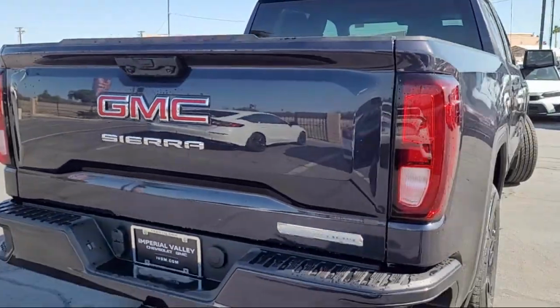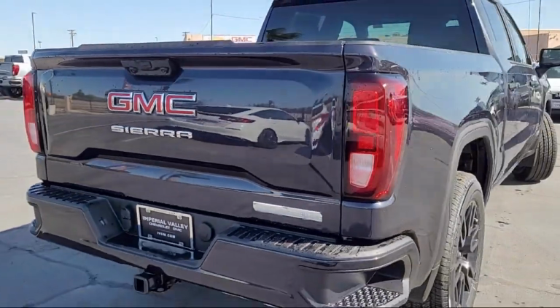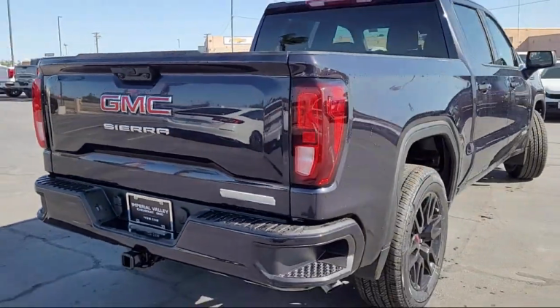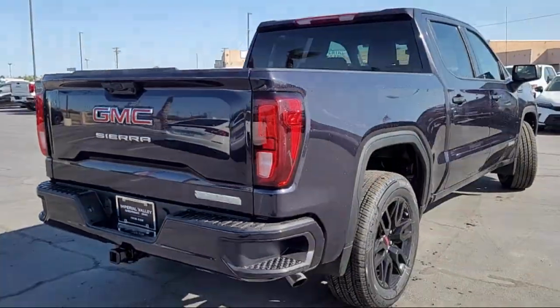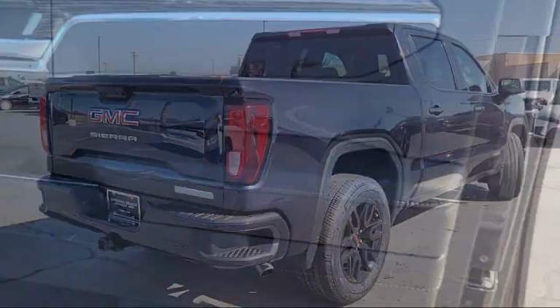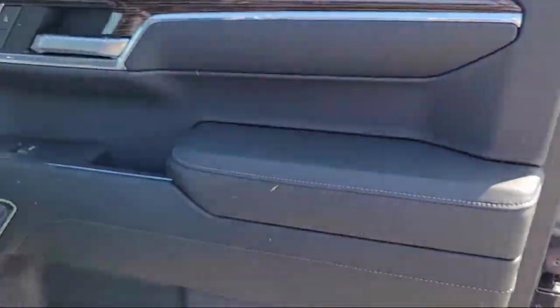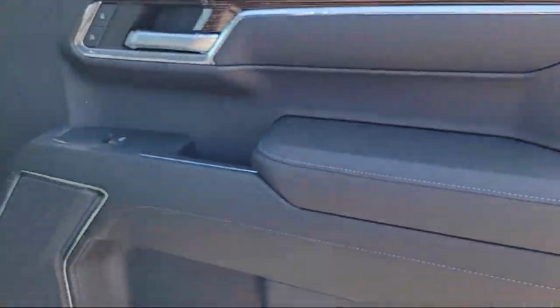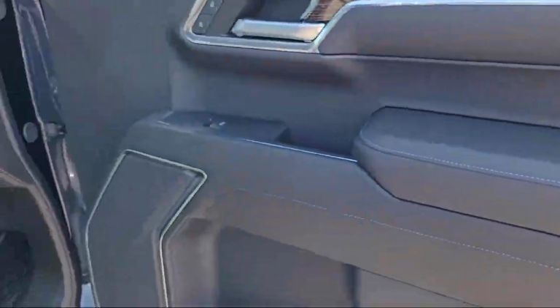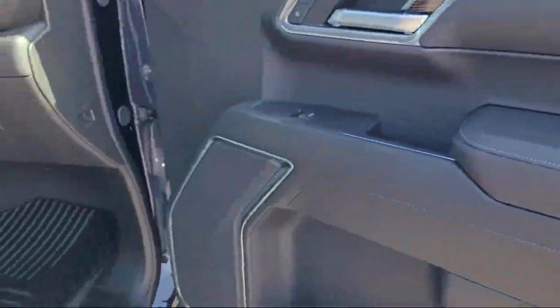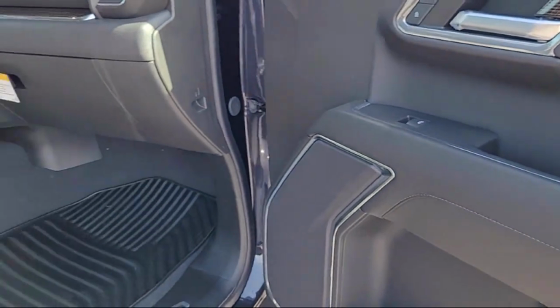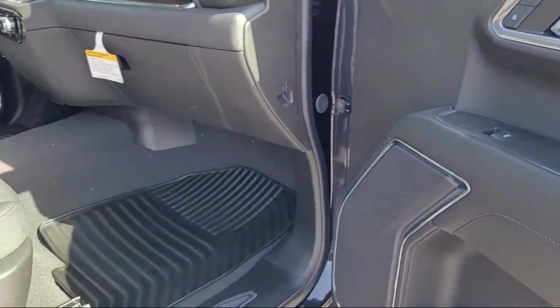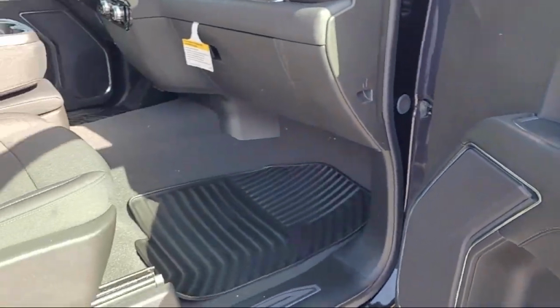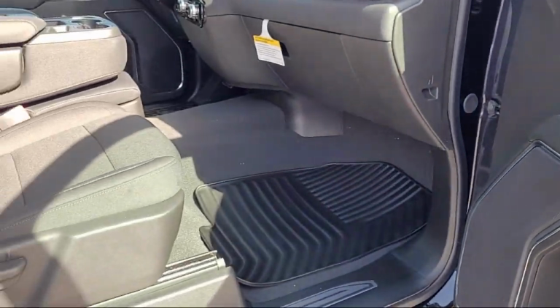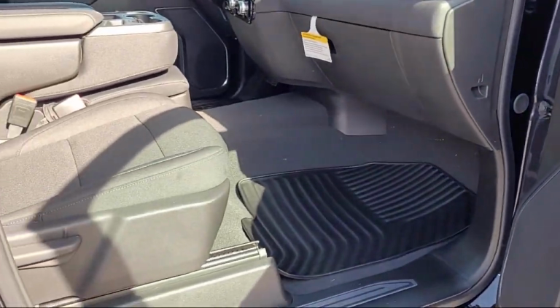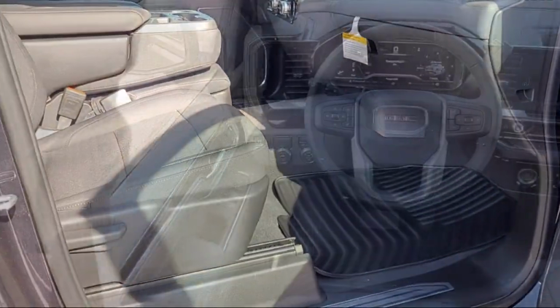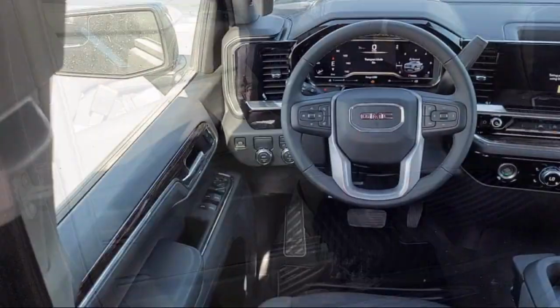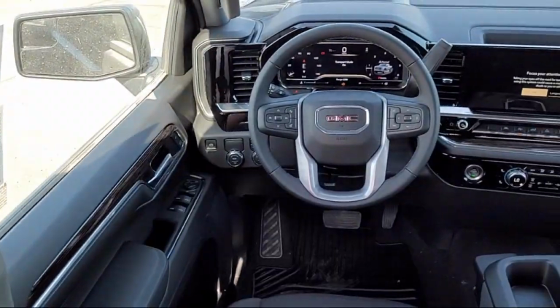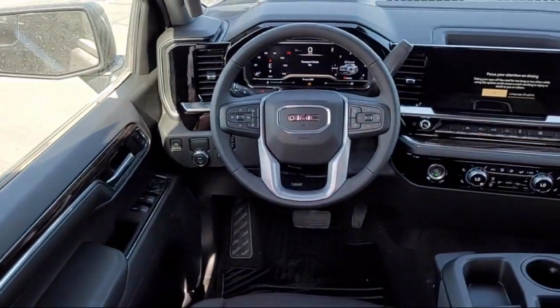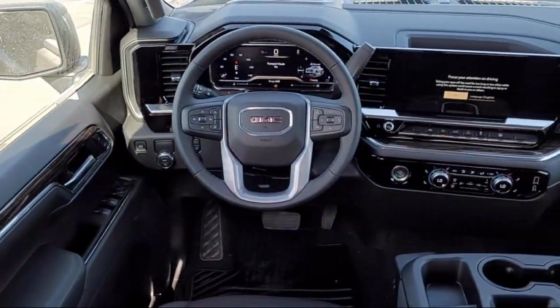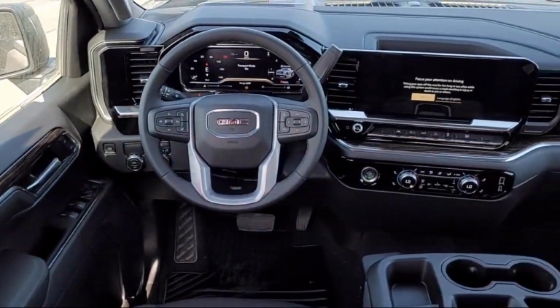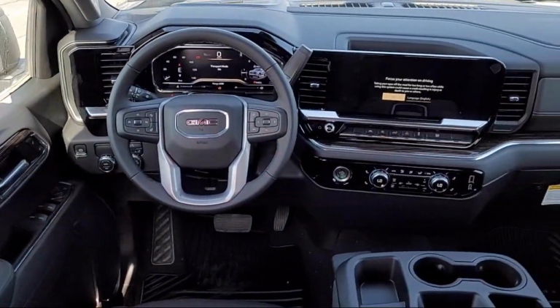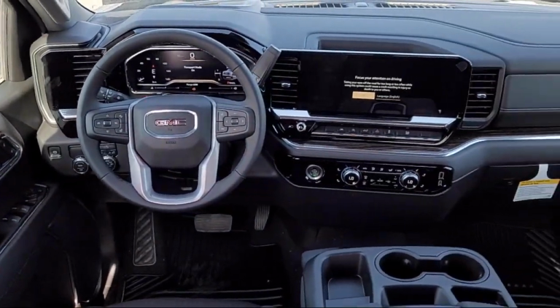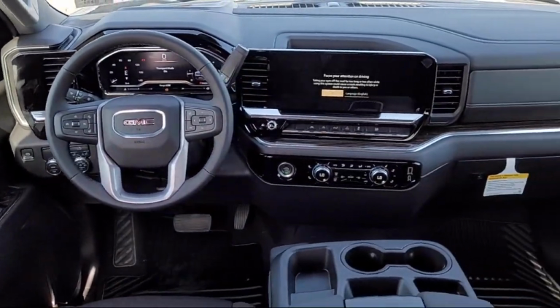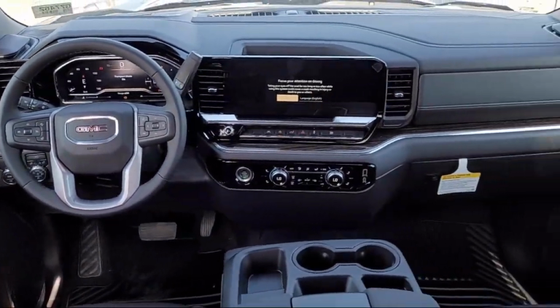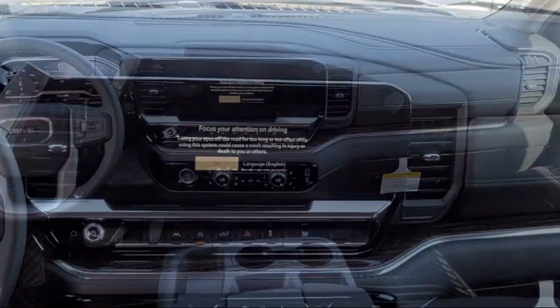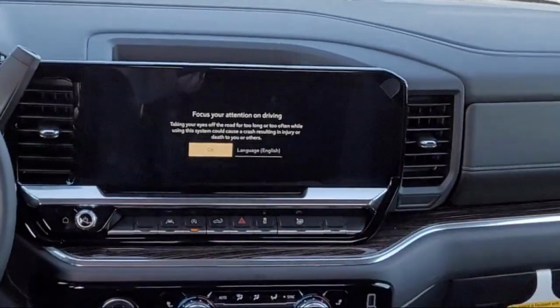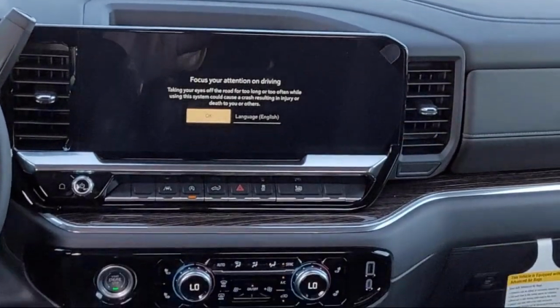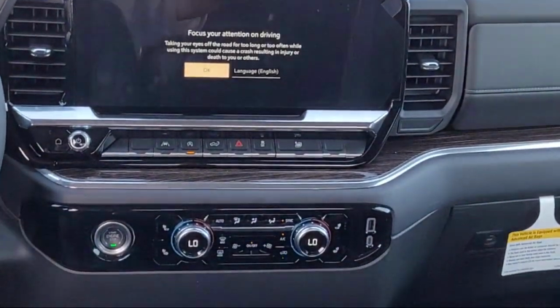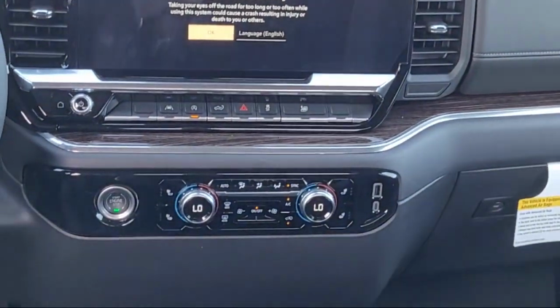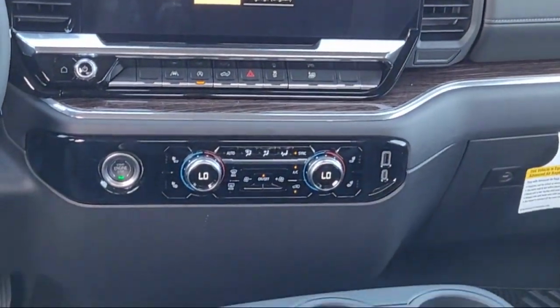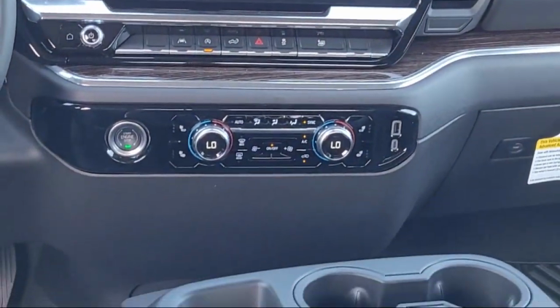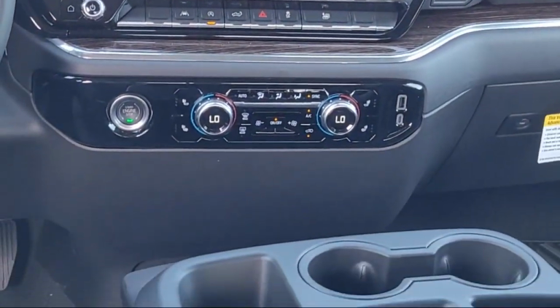HD rear vision camera, lane keep assist with lane departure warning, IntelliBeam with automatic high beam on and off, Apple CarPlay and Android Auto.